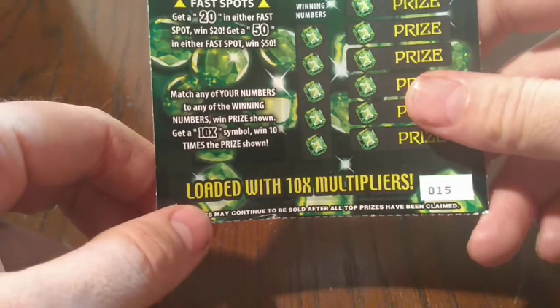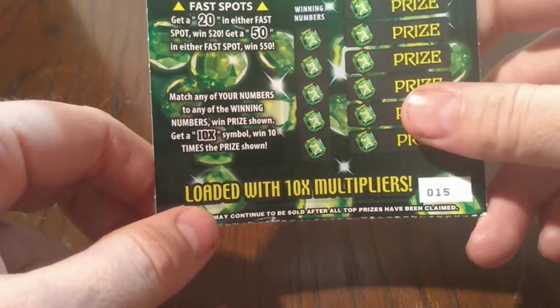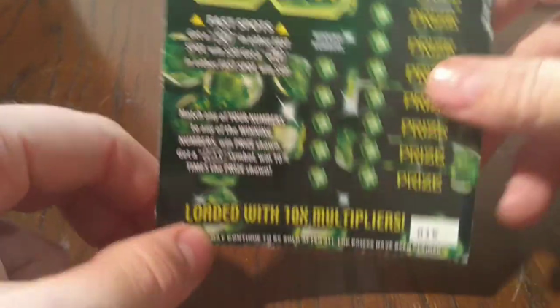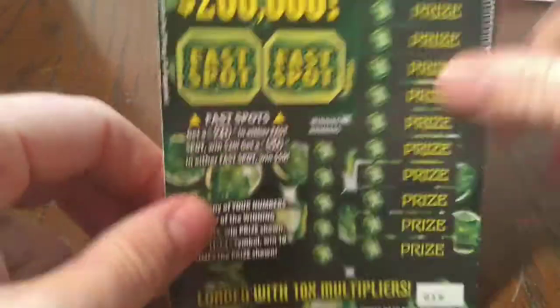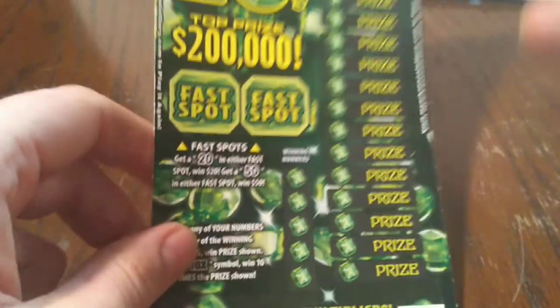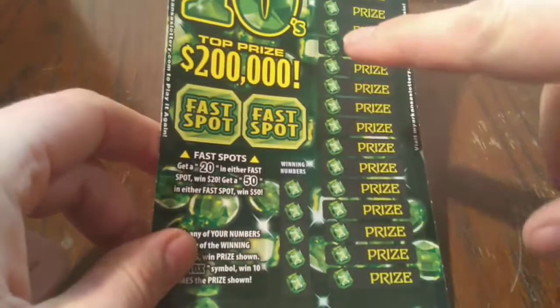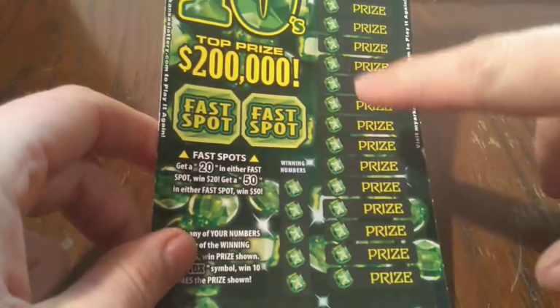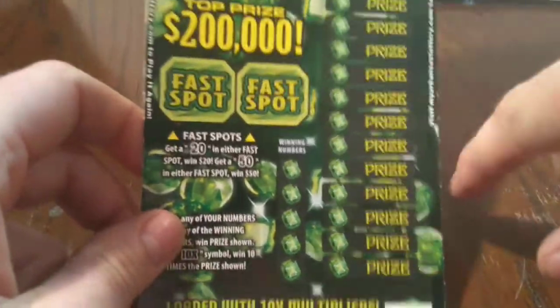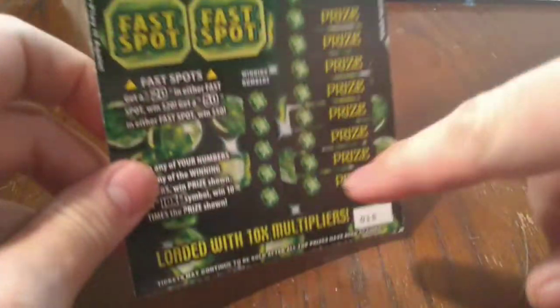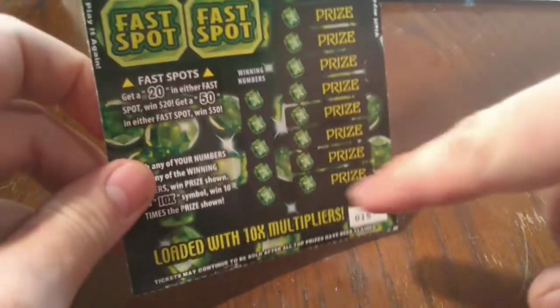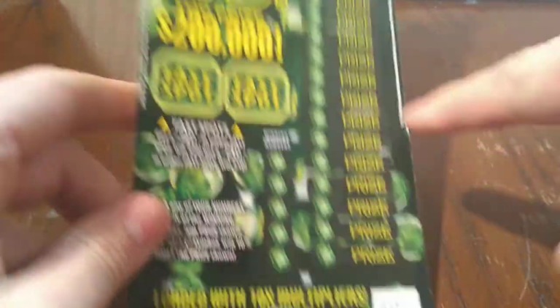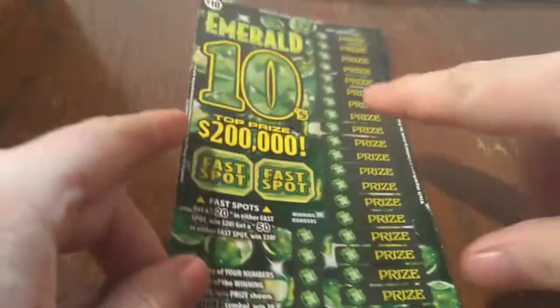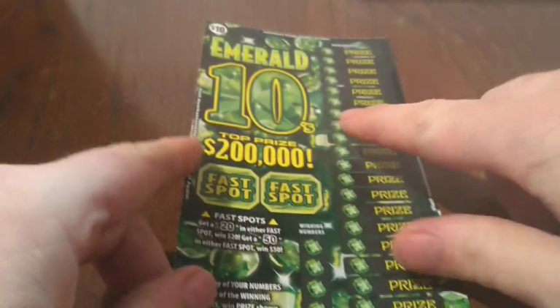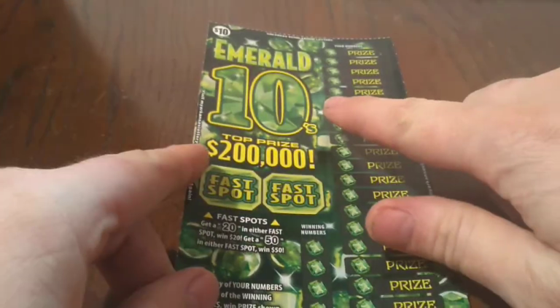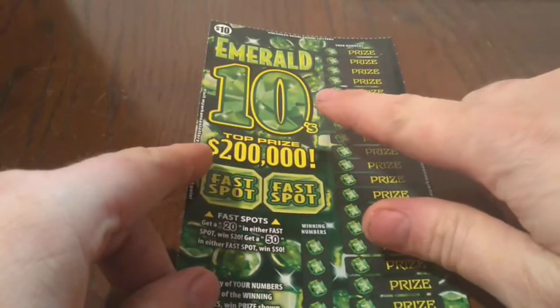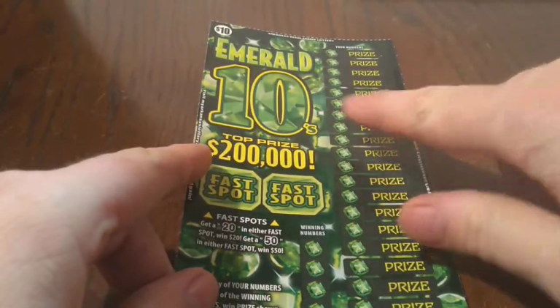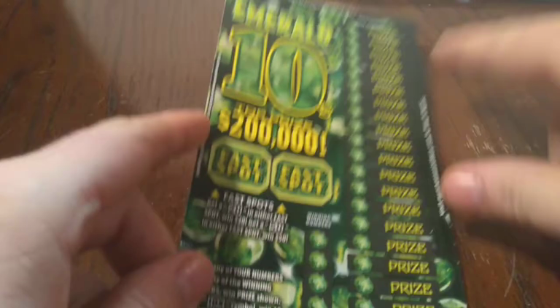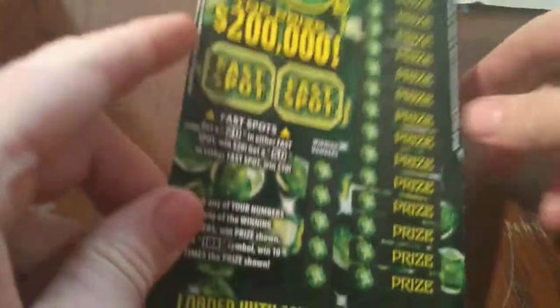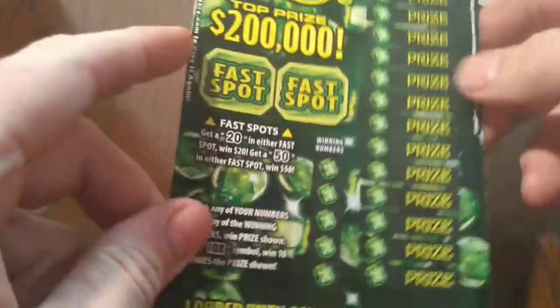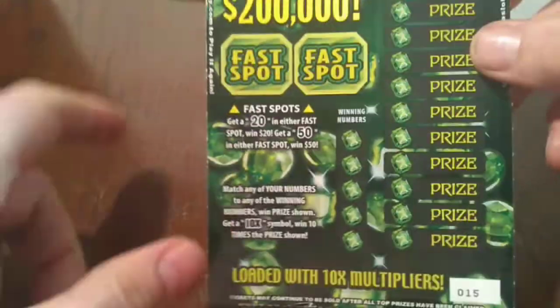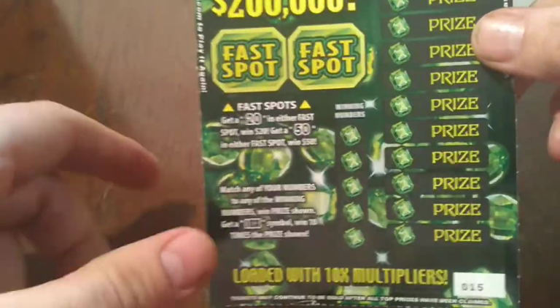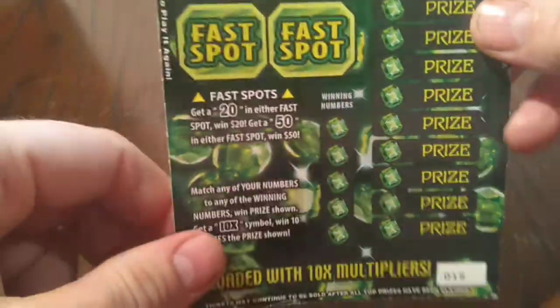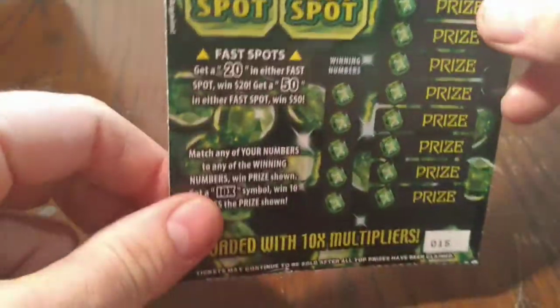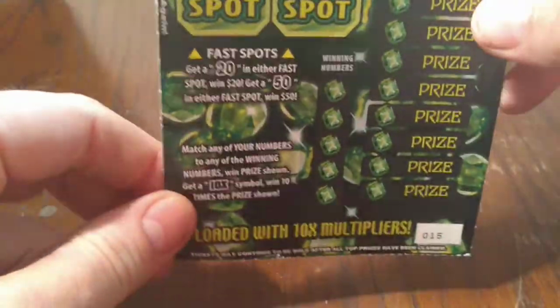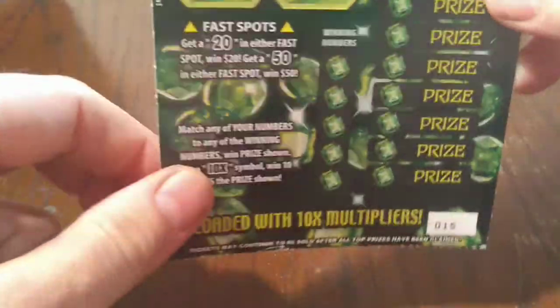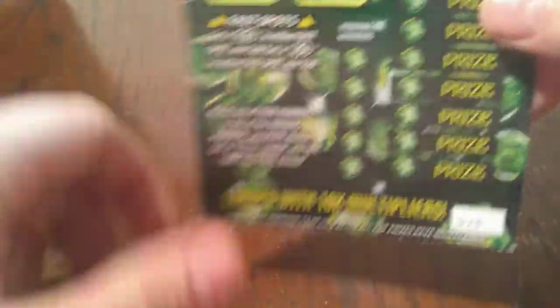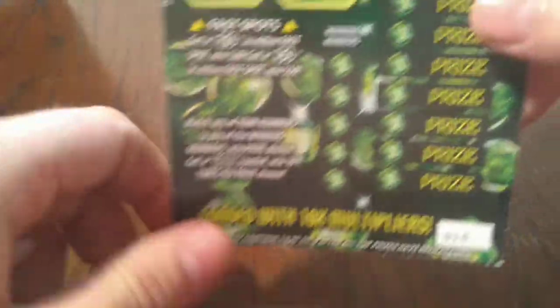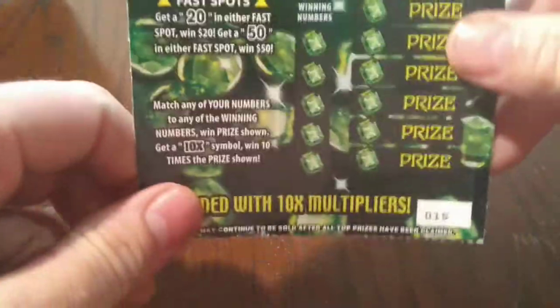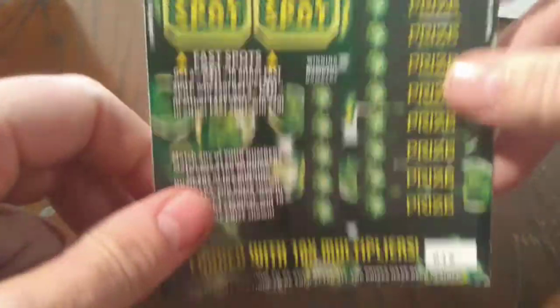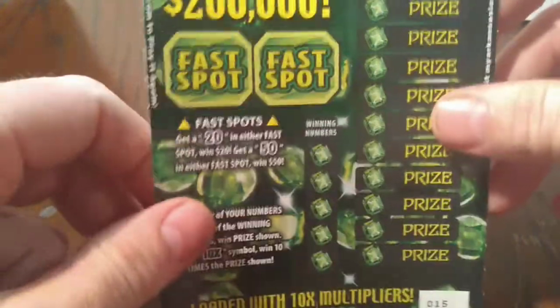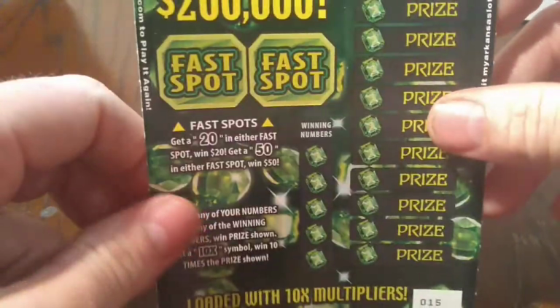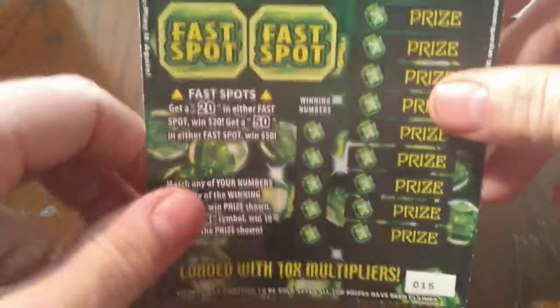Loaded with a 10x multiplier, but that doesn't really mean anything because you can get a 10x with a dollar under it for a $10 break-even in Arkansas. We got terrible fake multipliers, but hopefully we can find something nice.